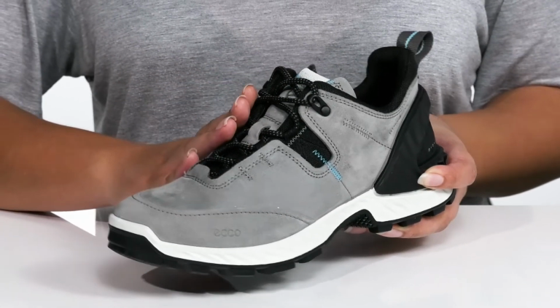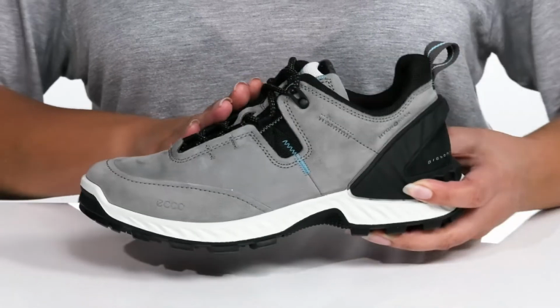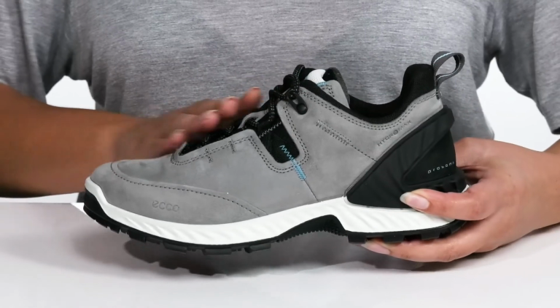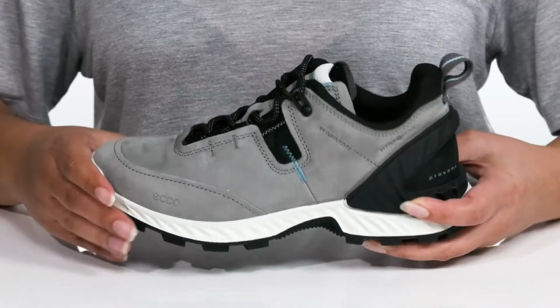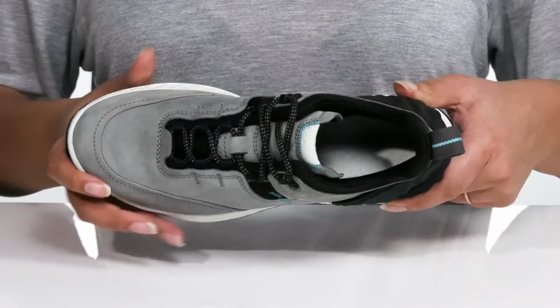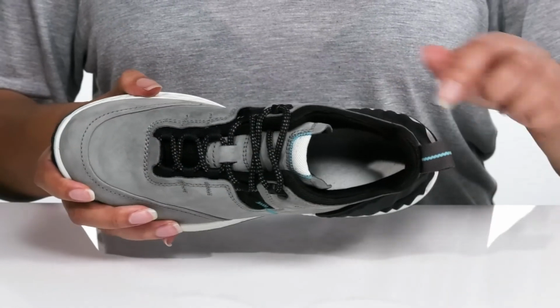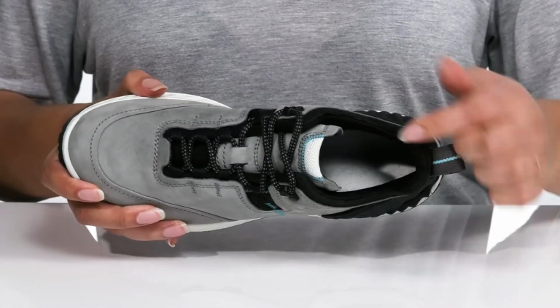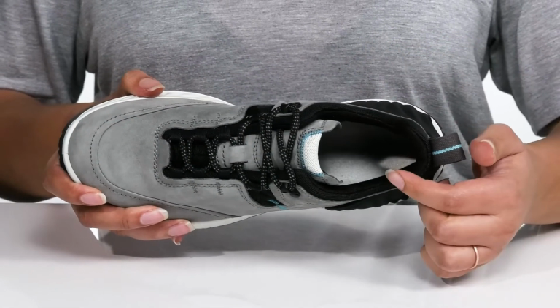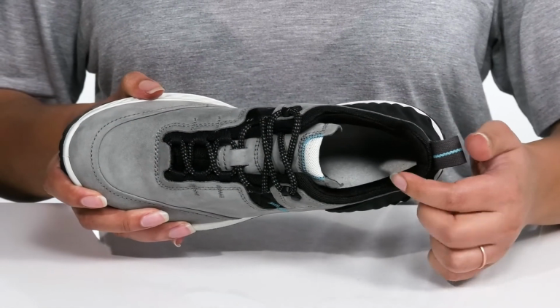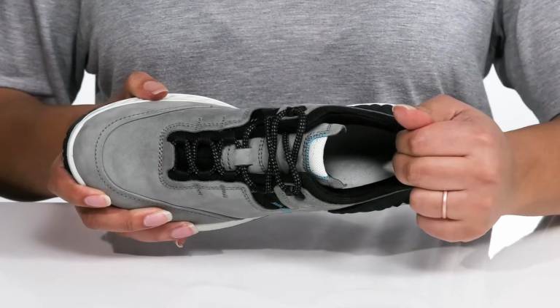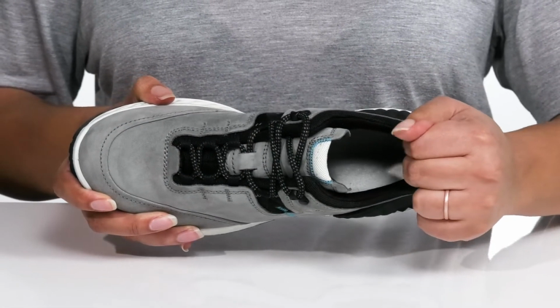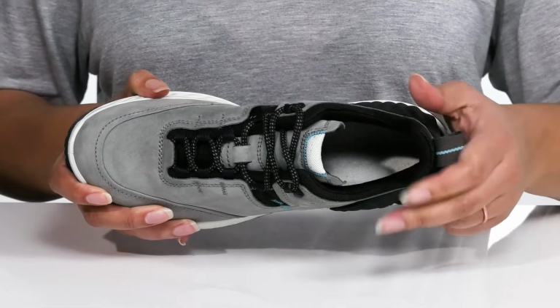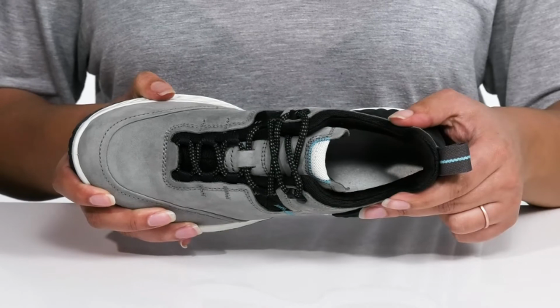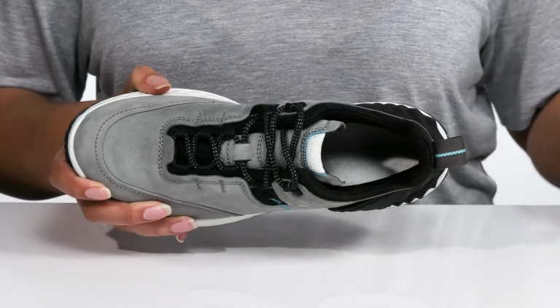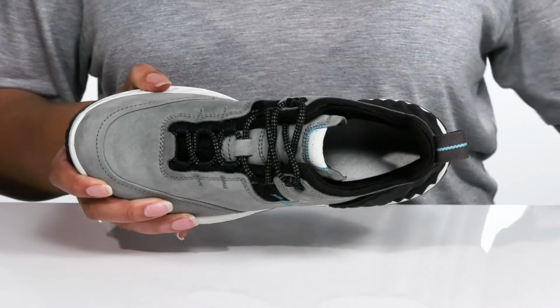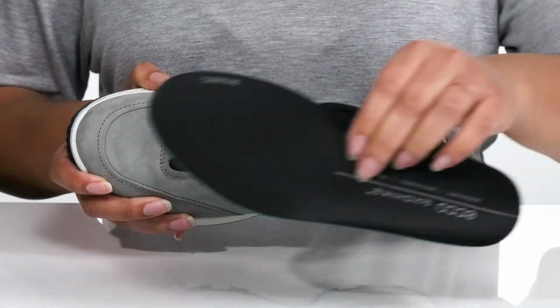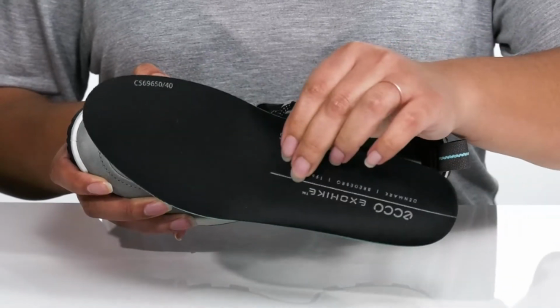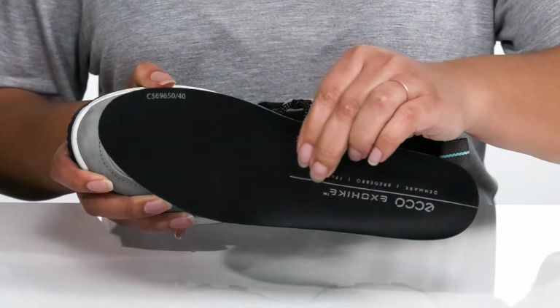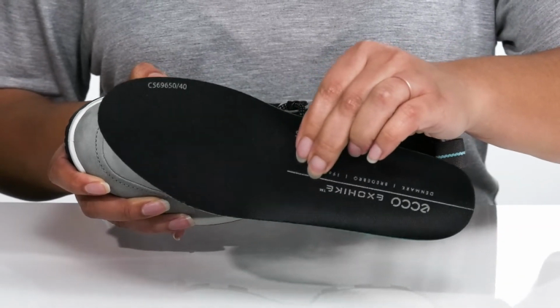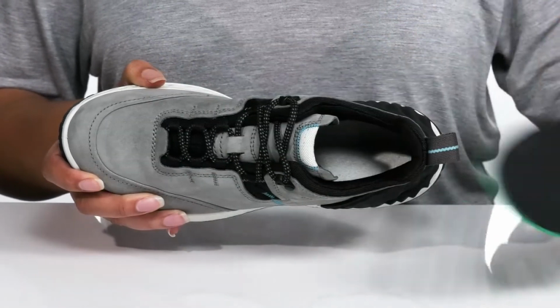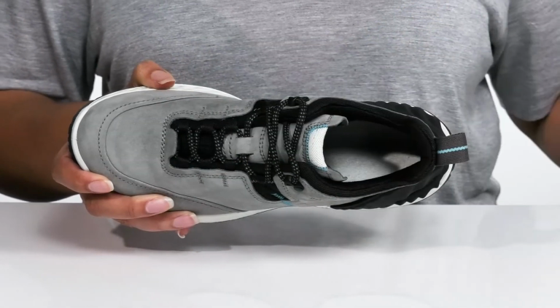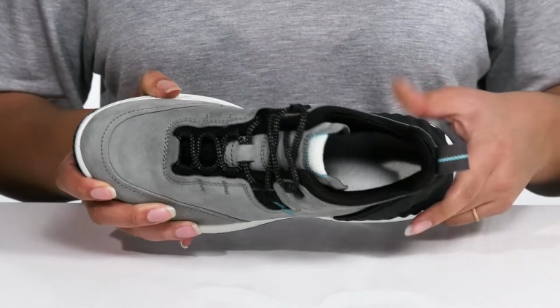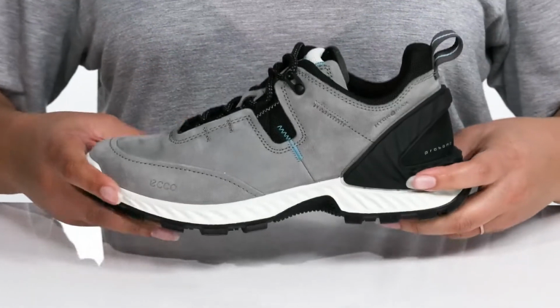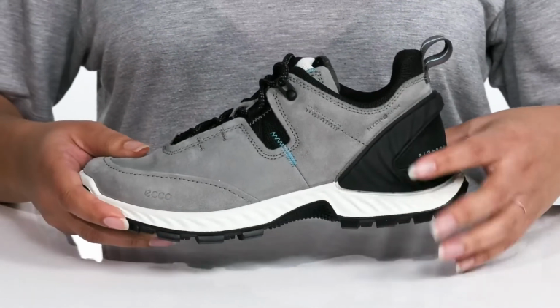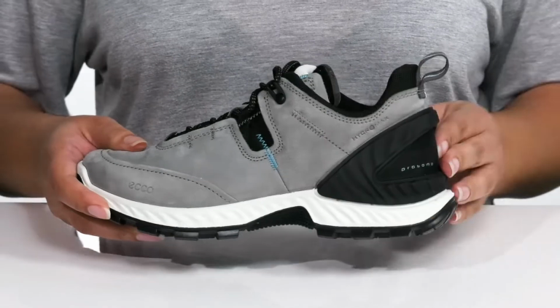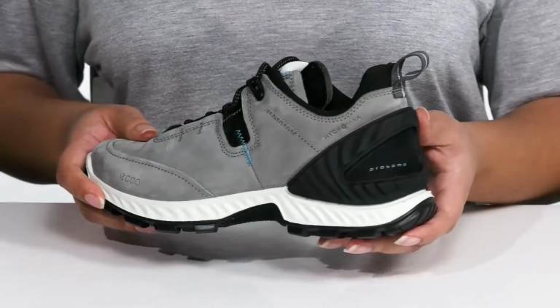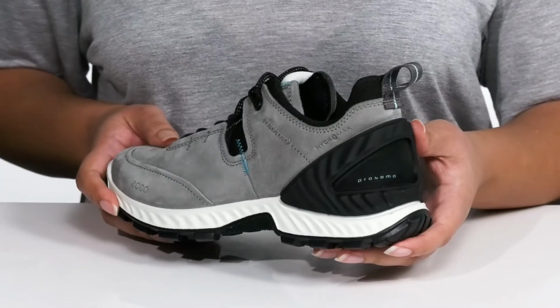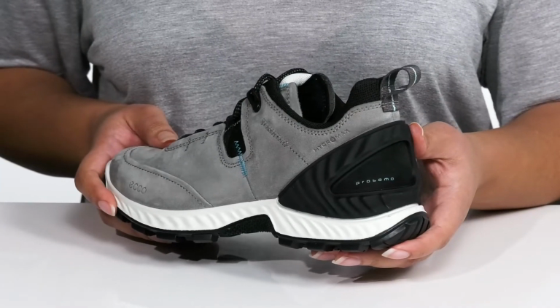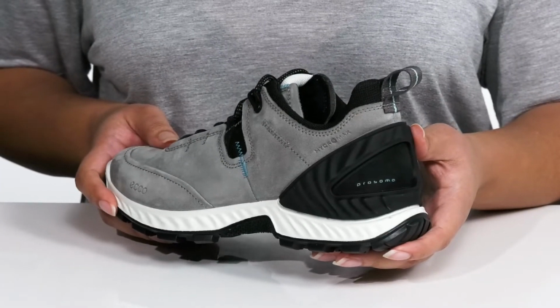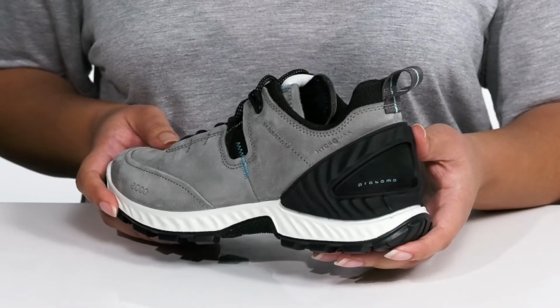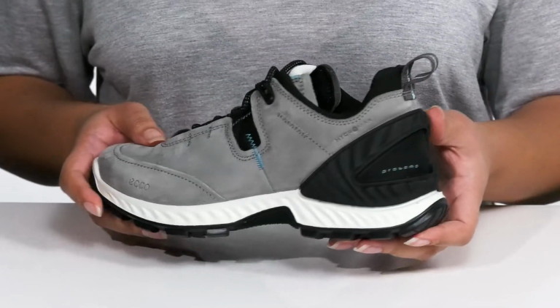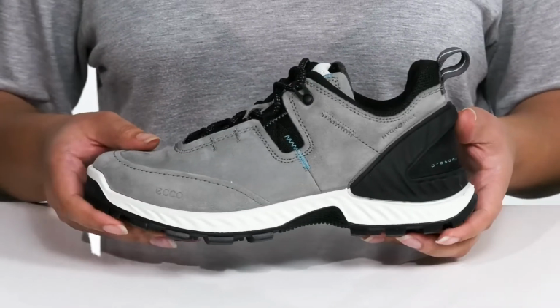Inside there is a breathable textile lining with a cushion collar giving your ankle support, and a removable footbed that is cushioned for comfort. The Prosoma heel cup adds stability and support with every step that you take.